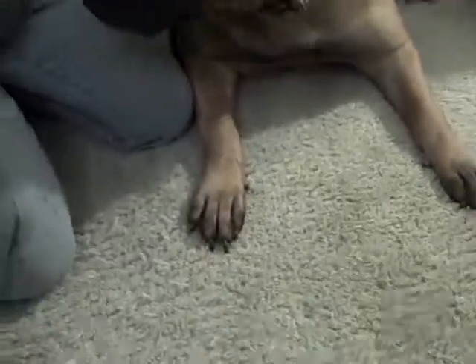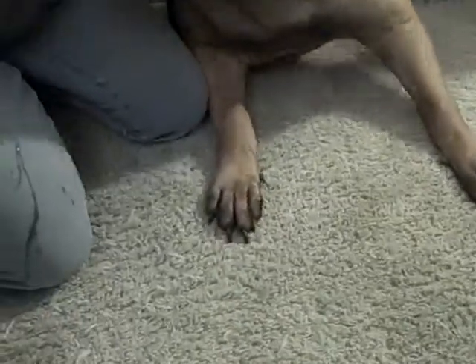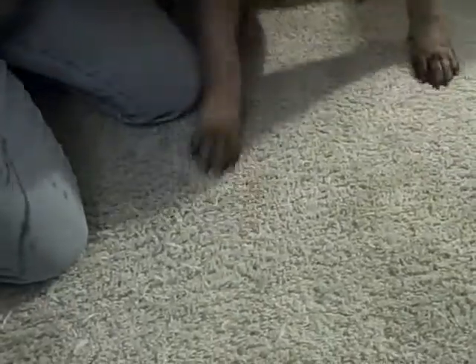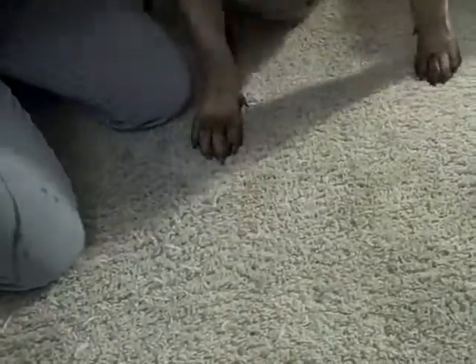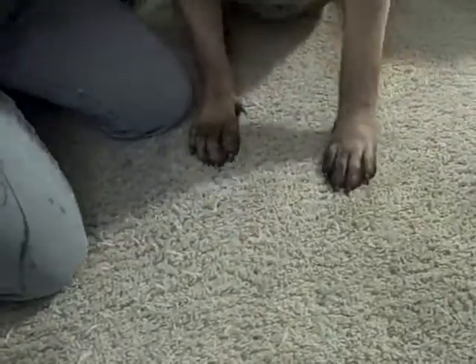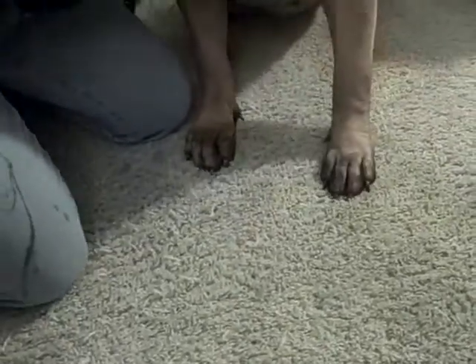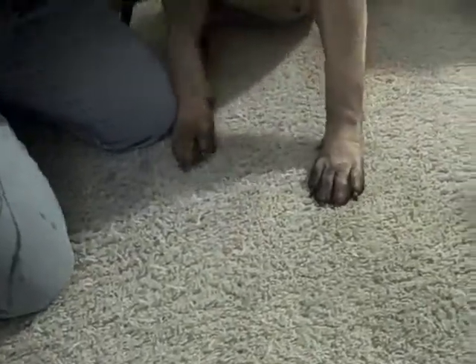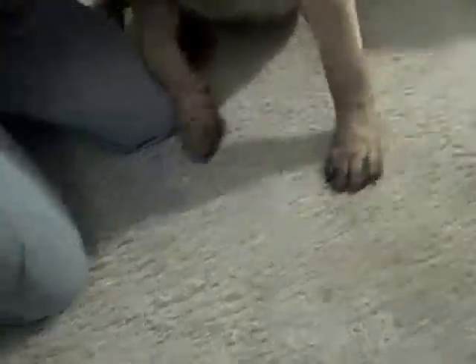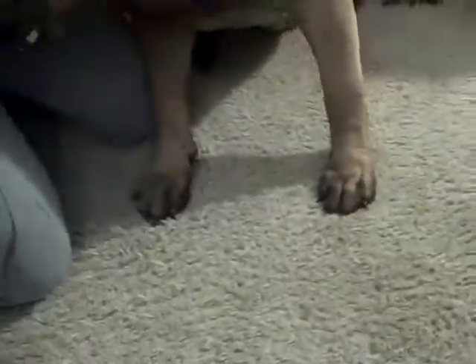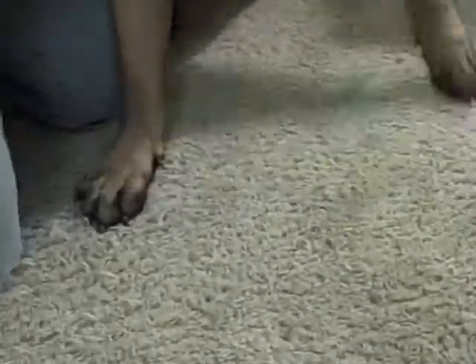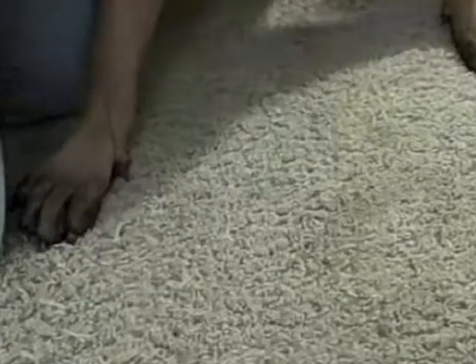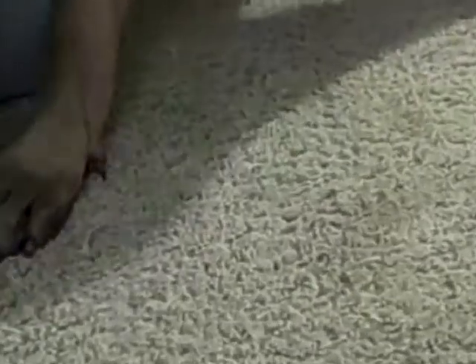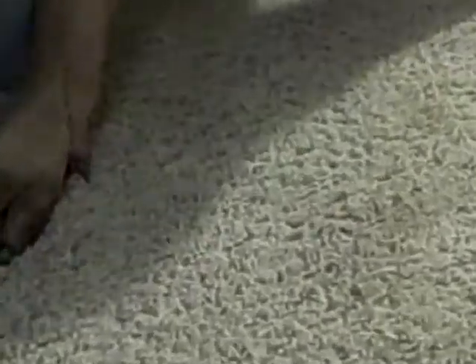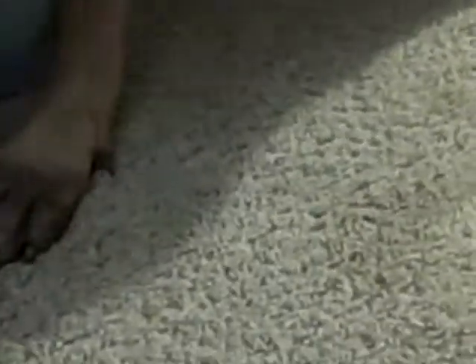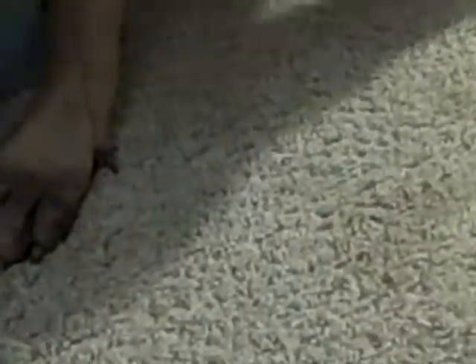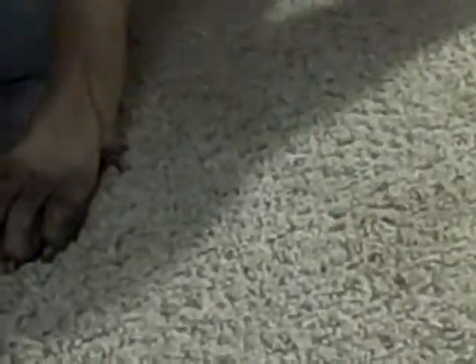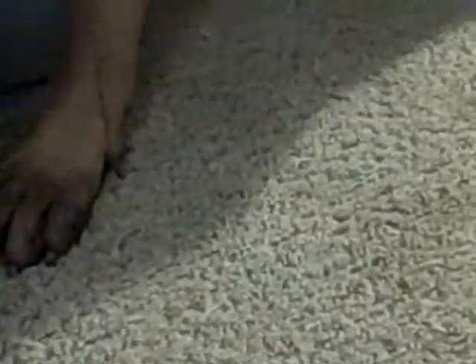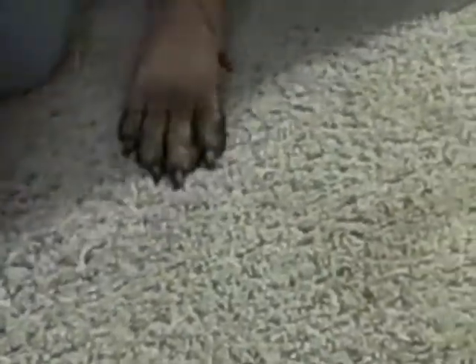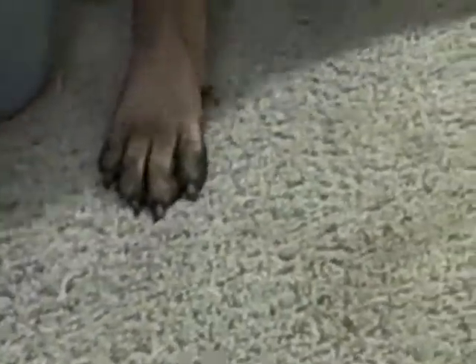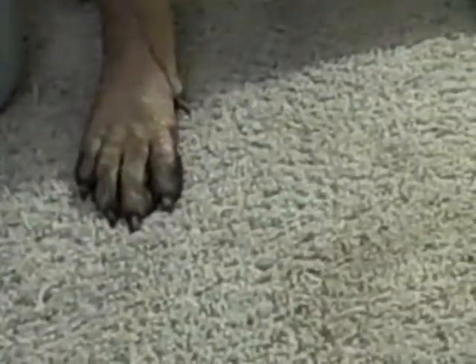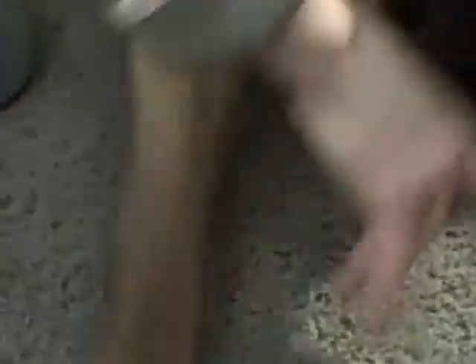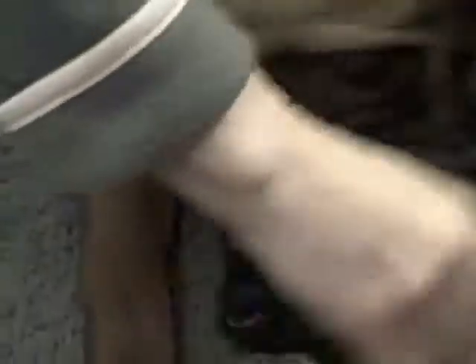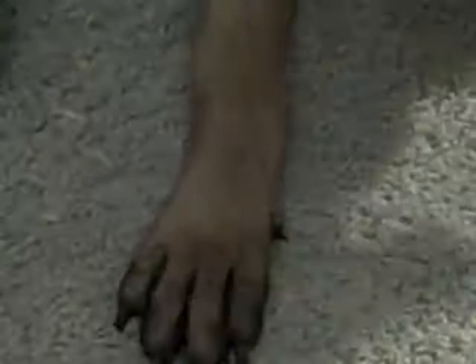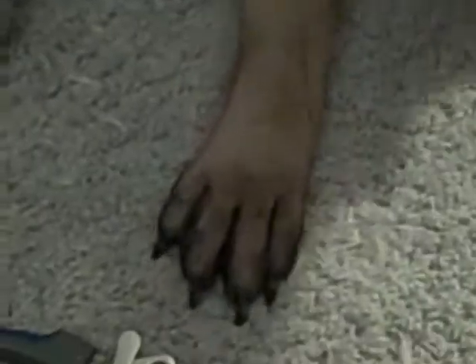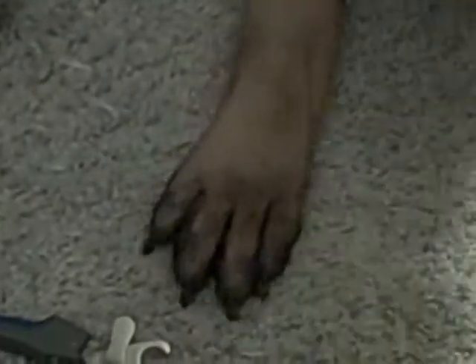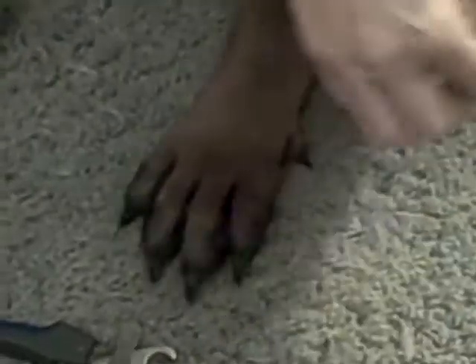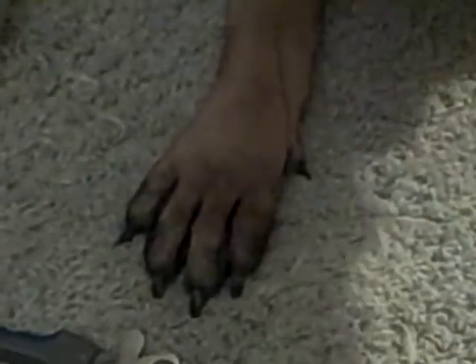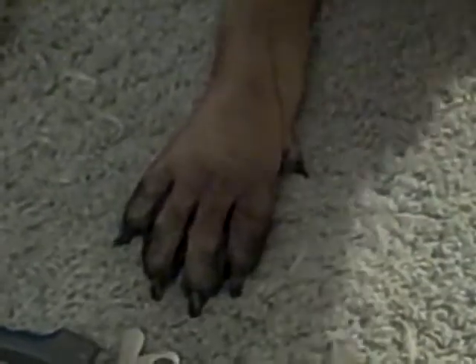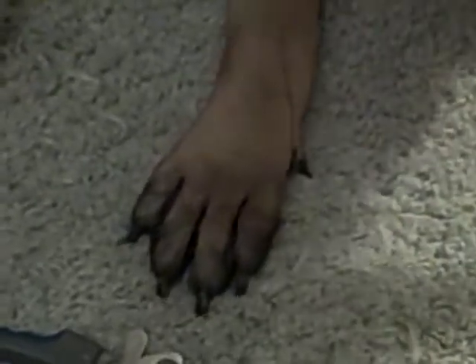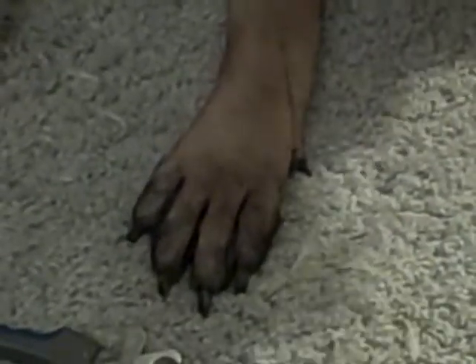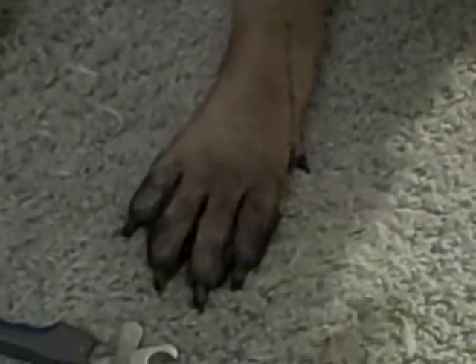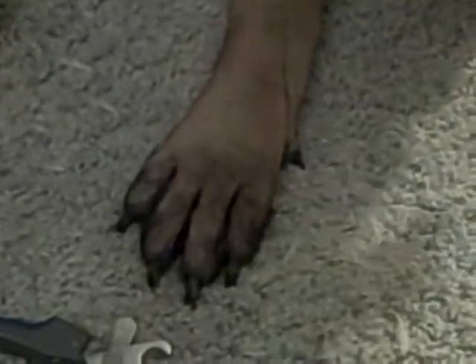Okay, we're going to do a demonstration on nail trimming. Dharma, you want to have treats, which she knows are in my pocket. Down — she always acts like she's starving to death and she looks at weight.